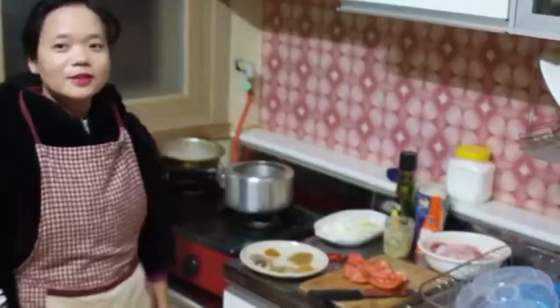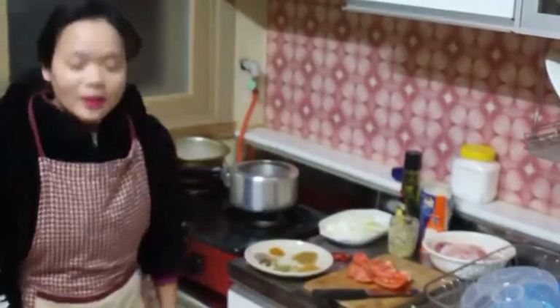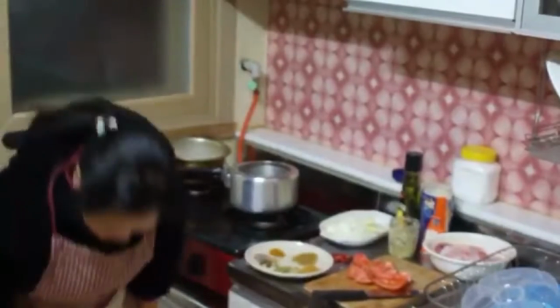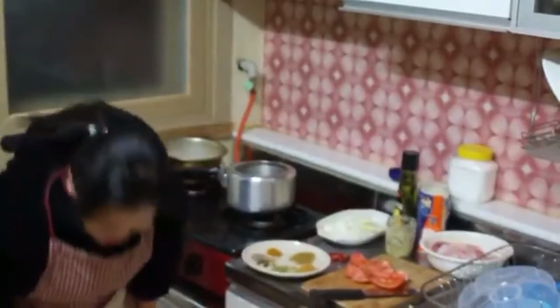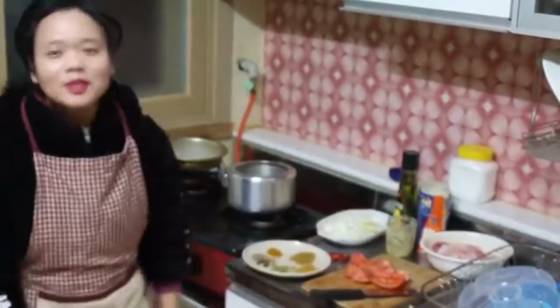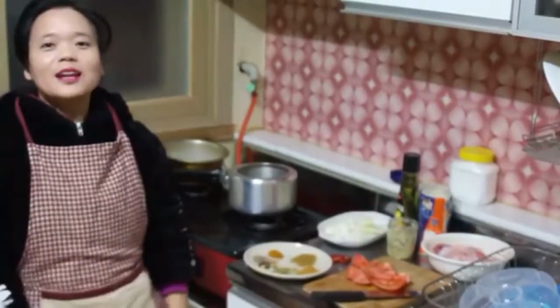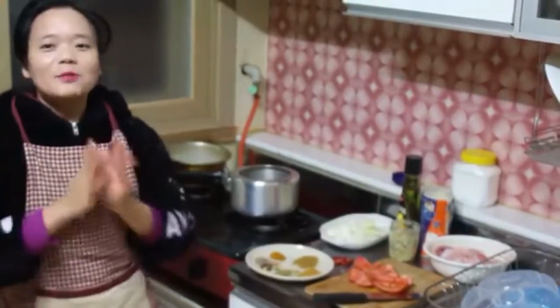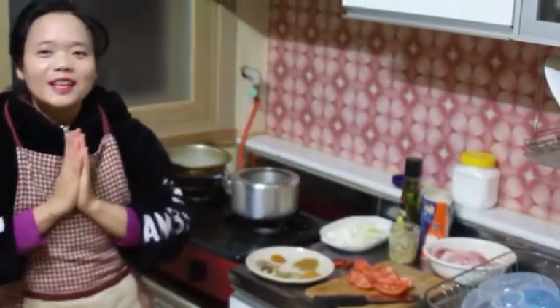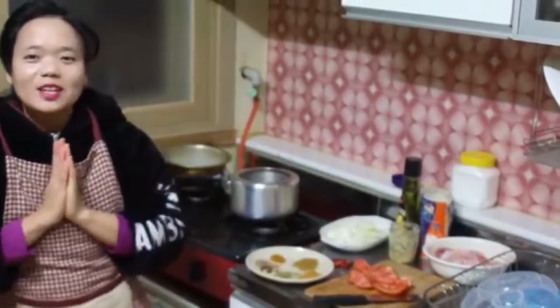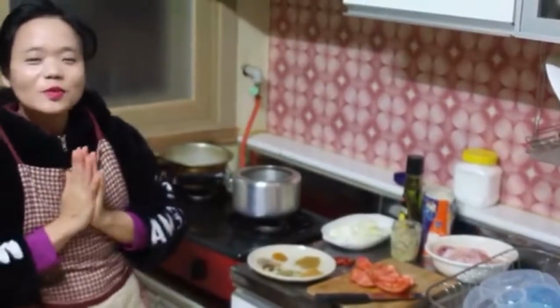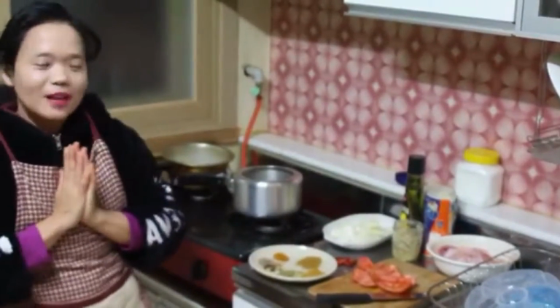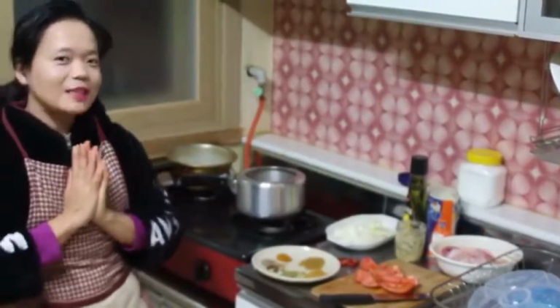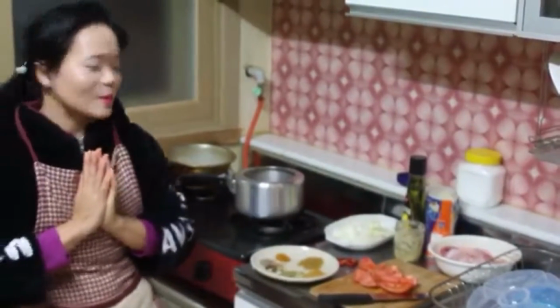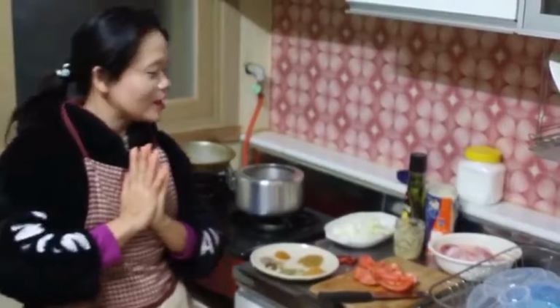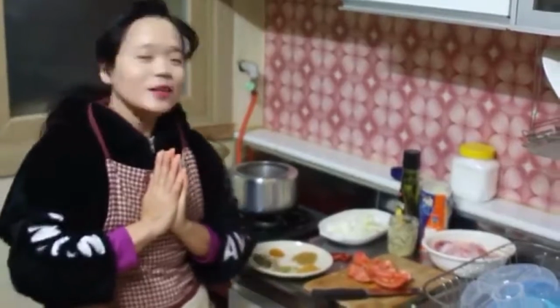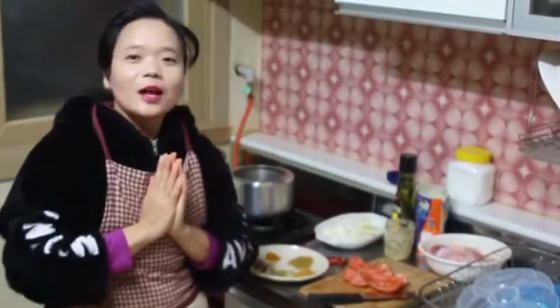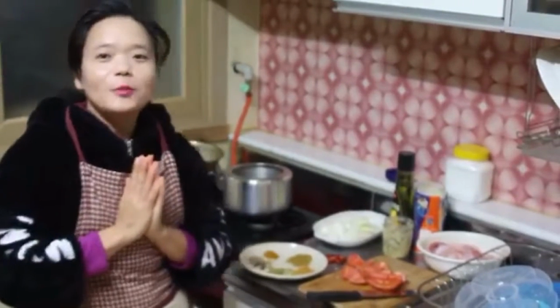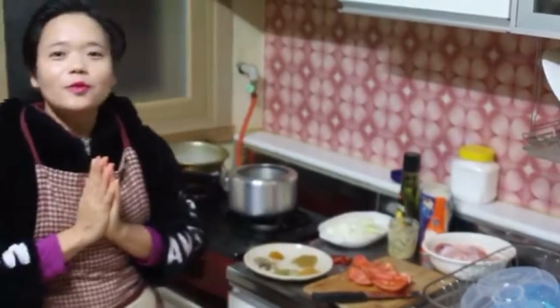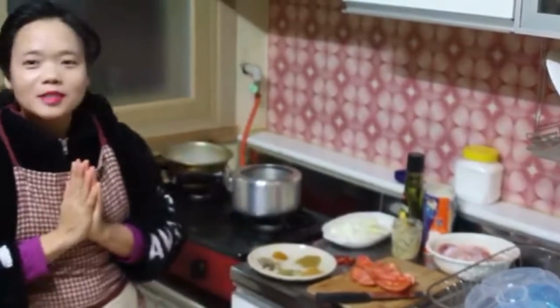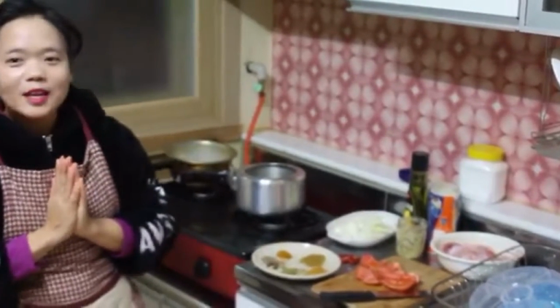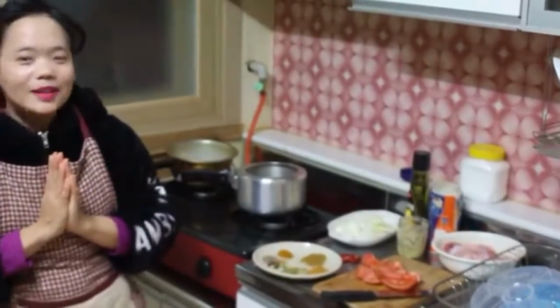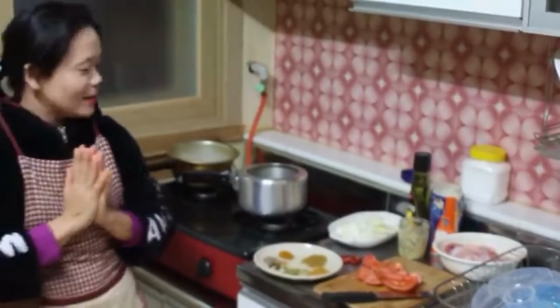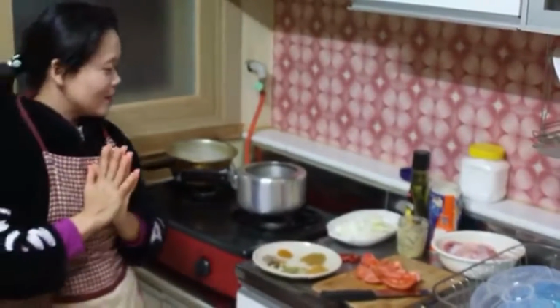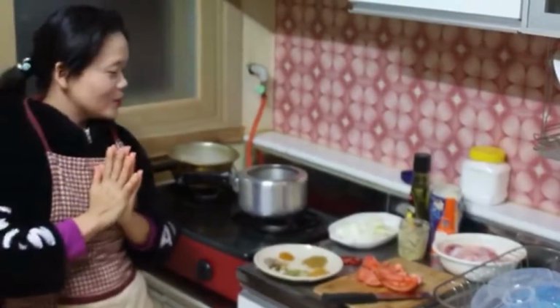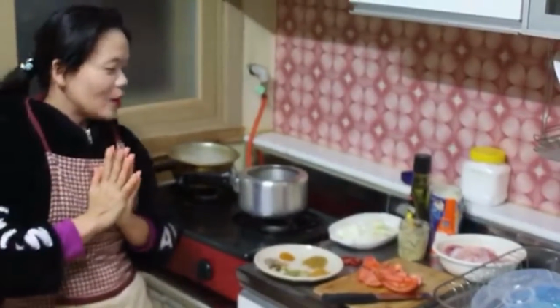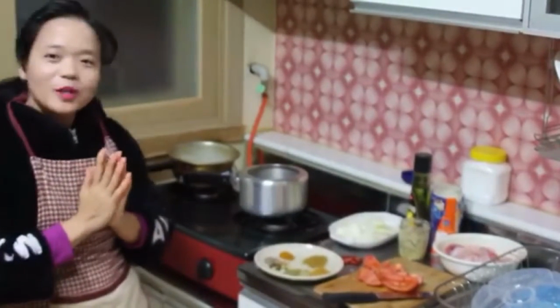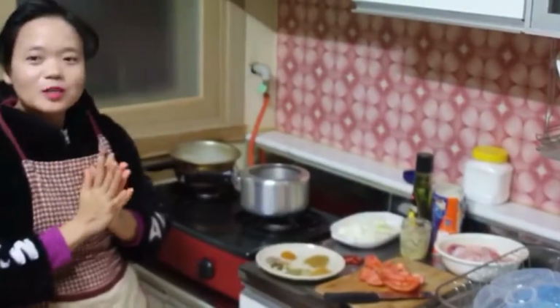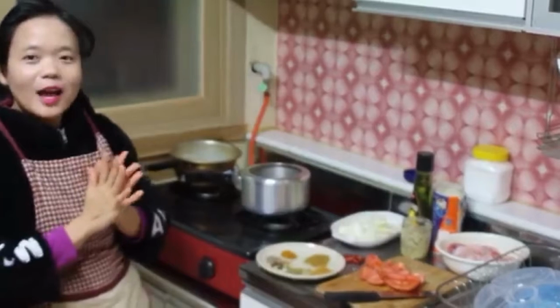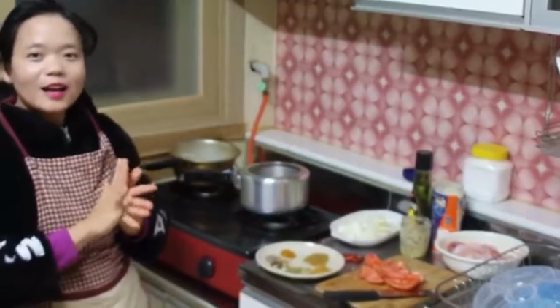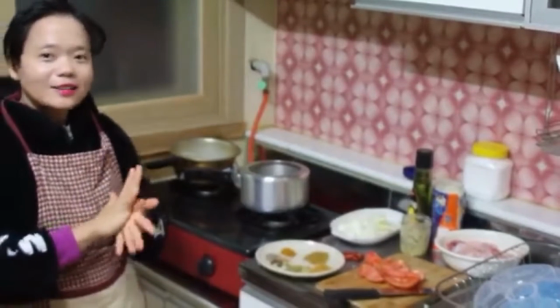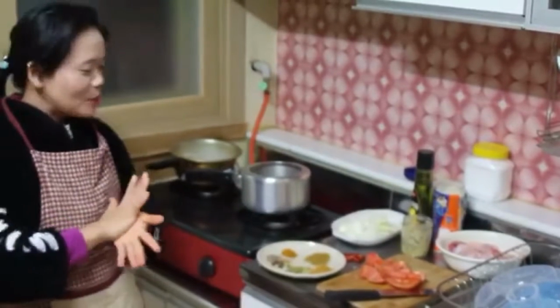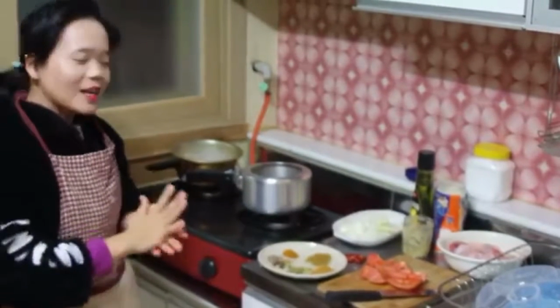Hello everyone, welcome to our channel. I am going to show you the Arabic Muslim food Biryani.